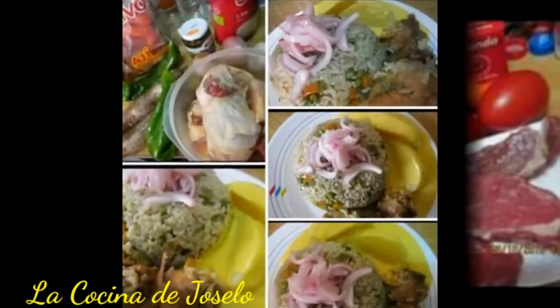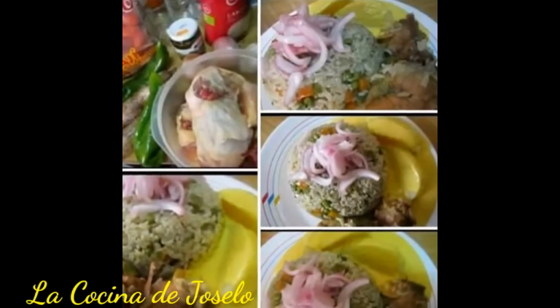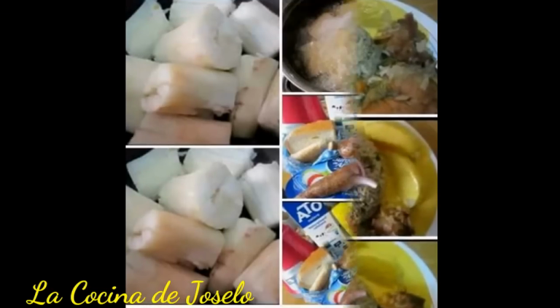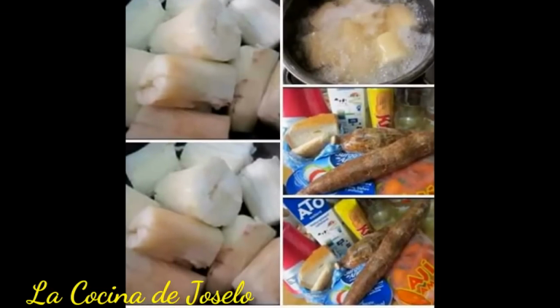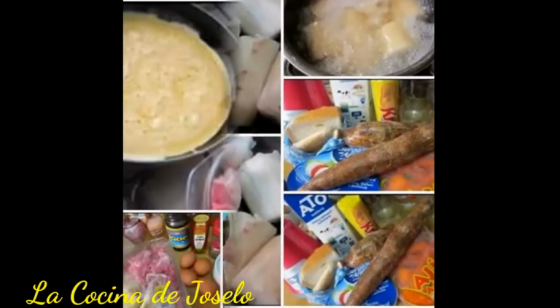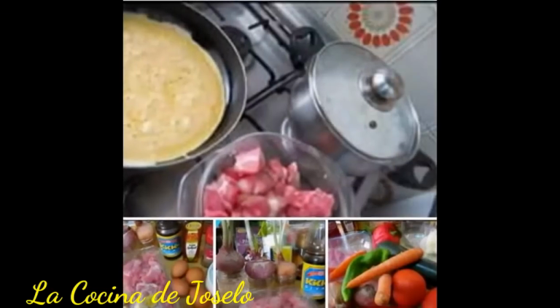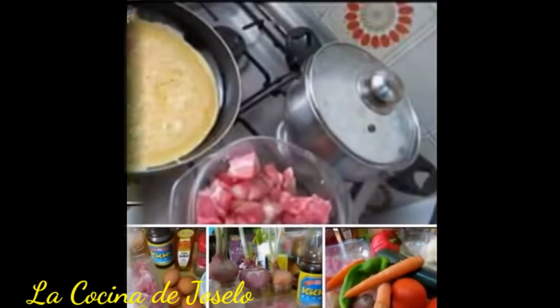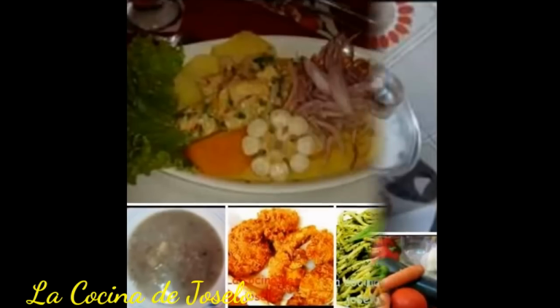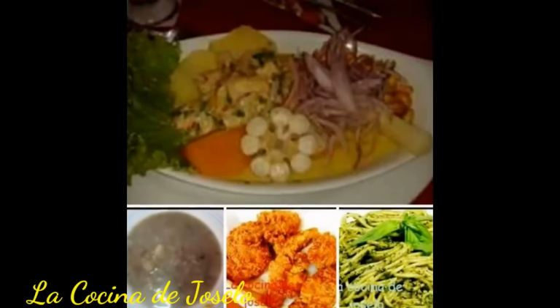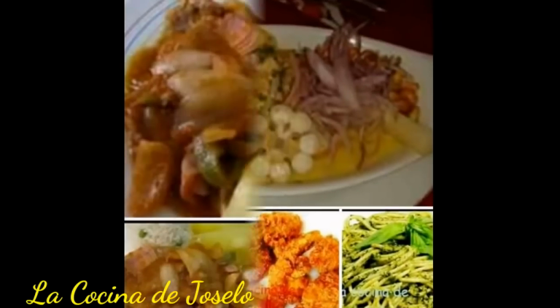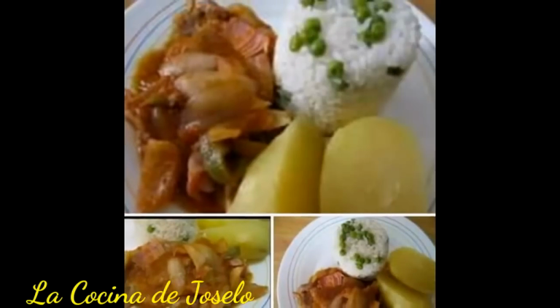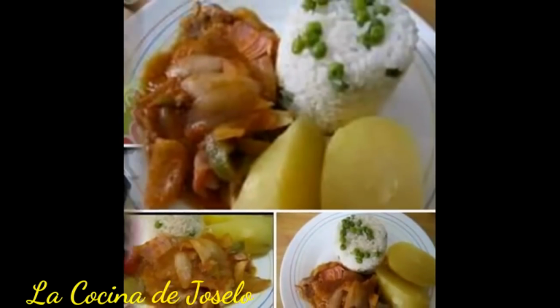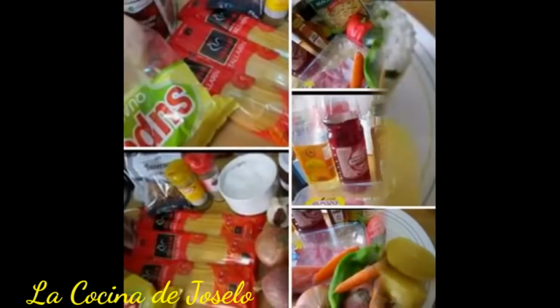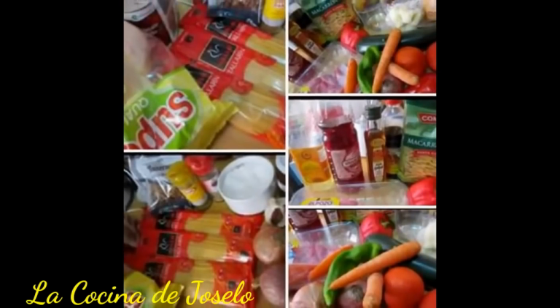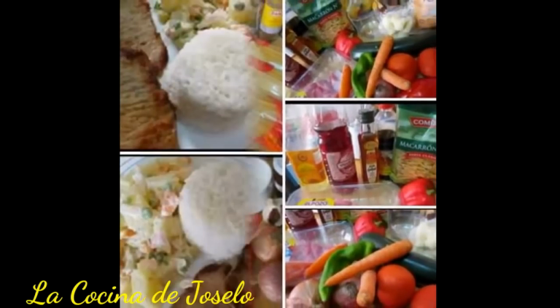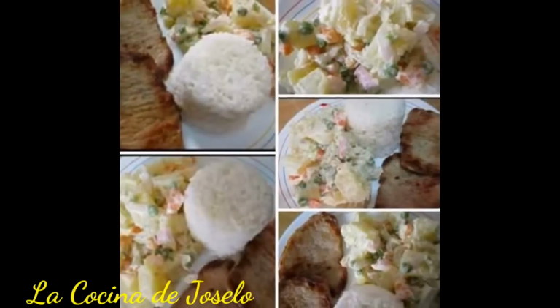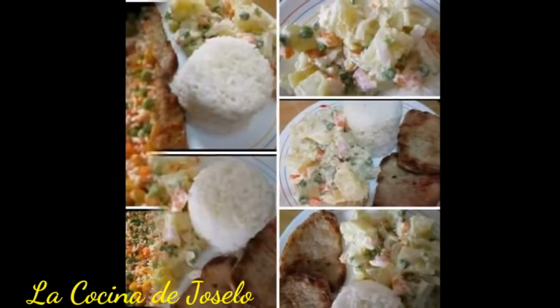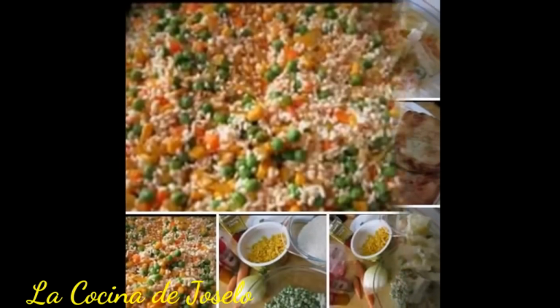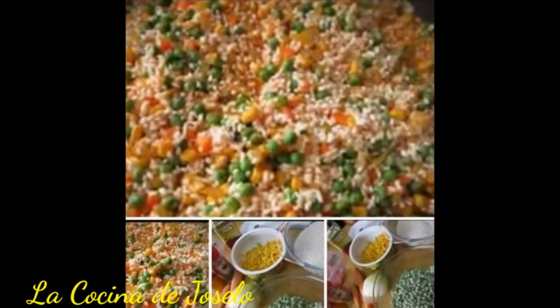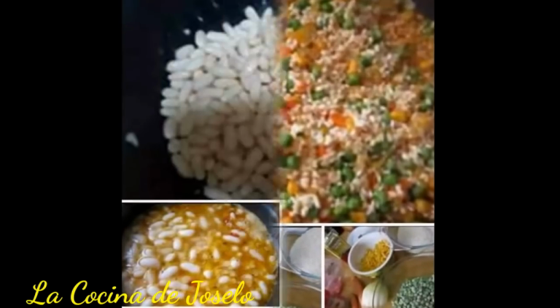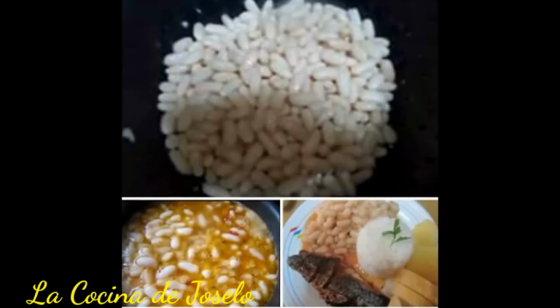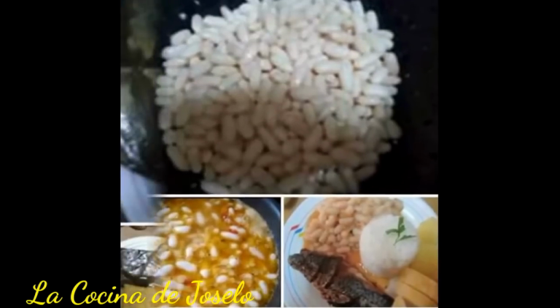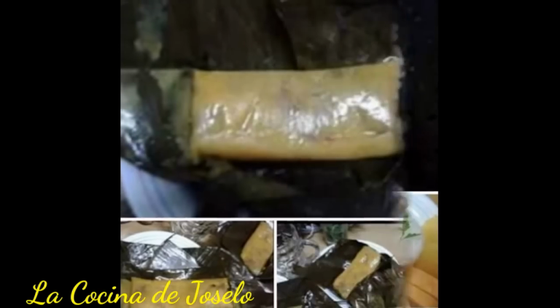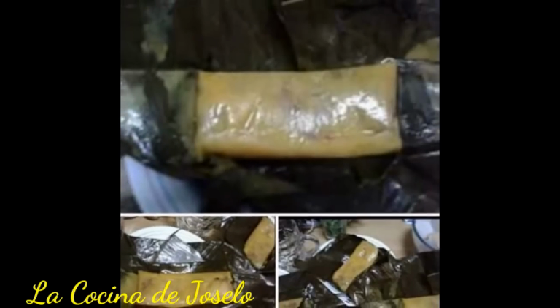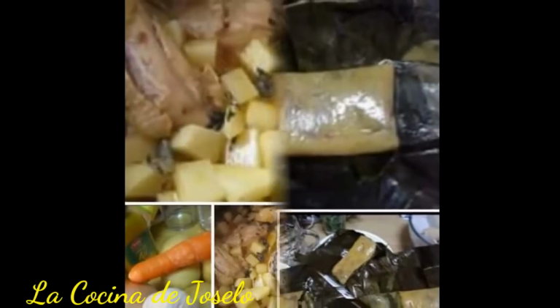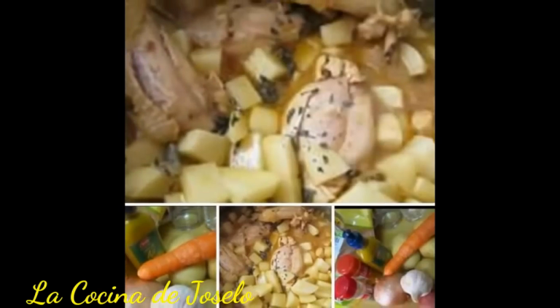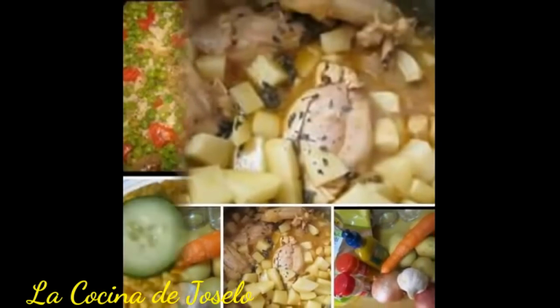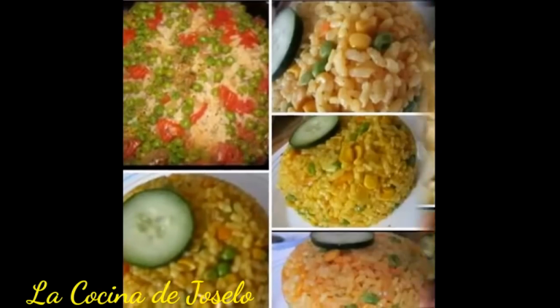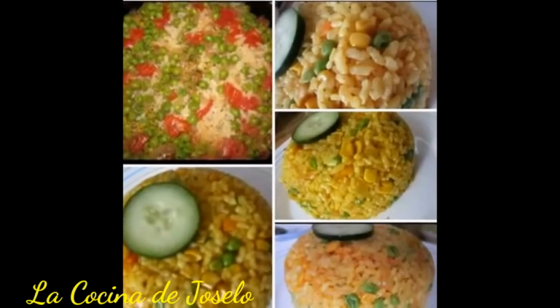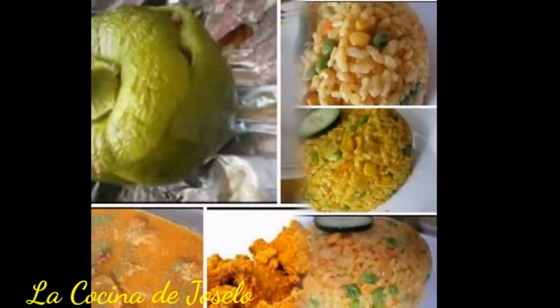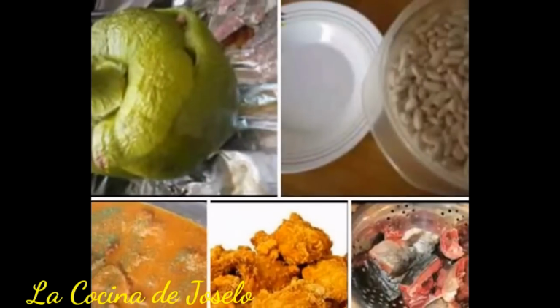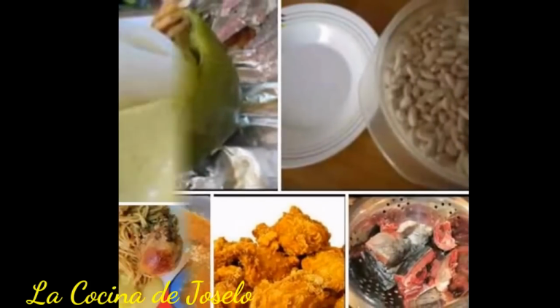I have a little dreidel, I made it out of clay. And when it's dry and ready, then dreidel I shall play. Oh, dreidel, dreidel, dreidel, I made it out of clay. And when it's dry and ready, then dreidel I shall play.